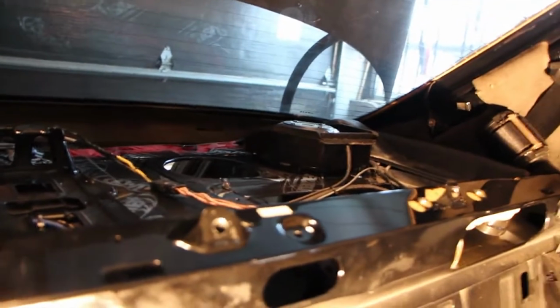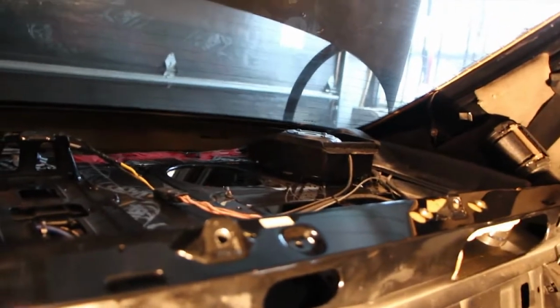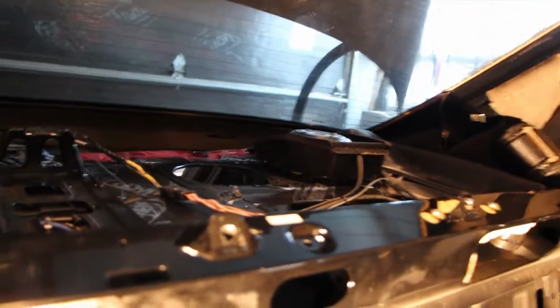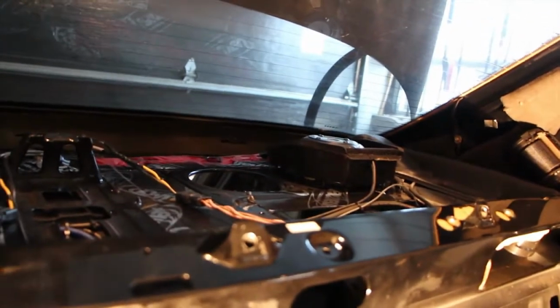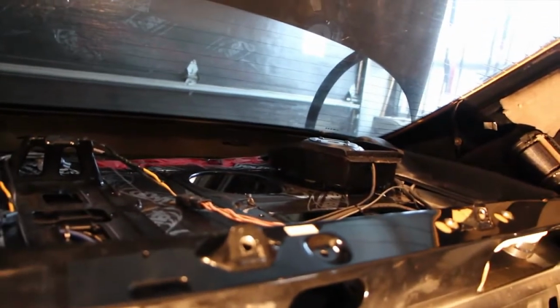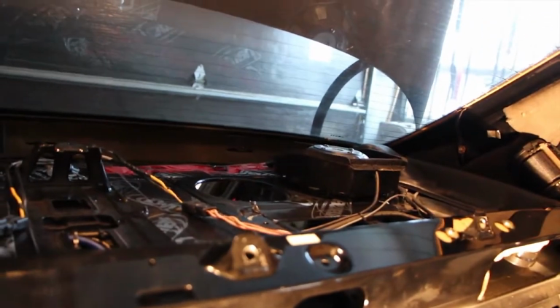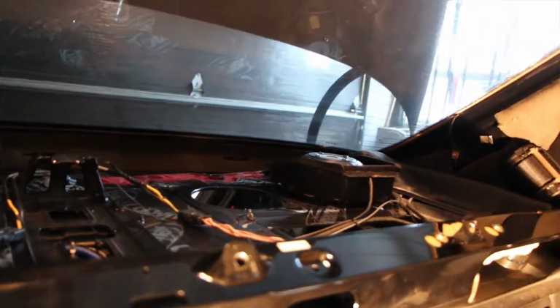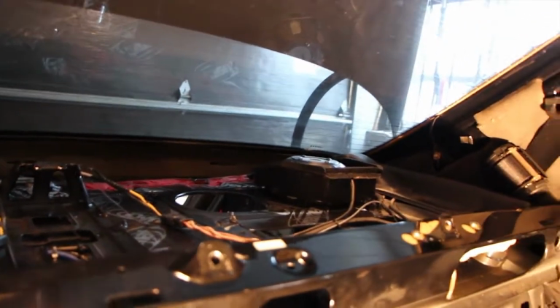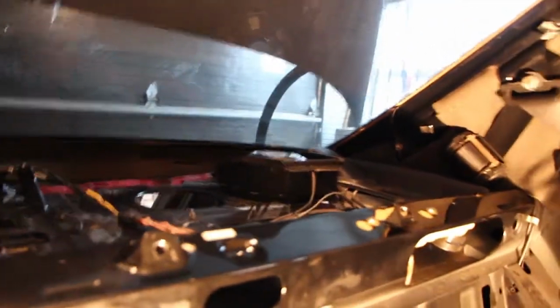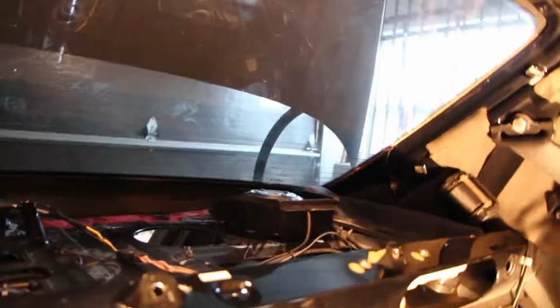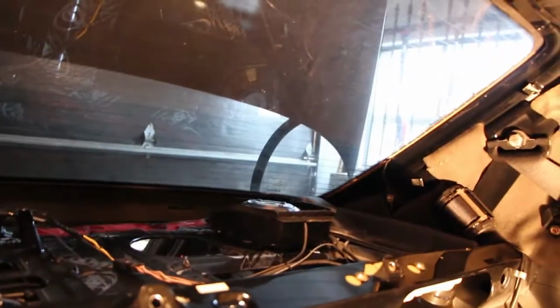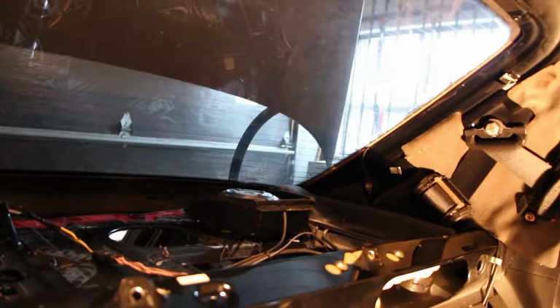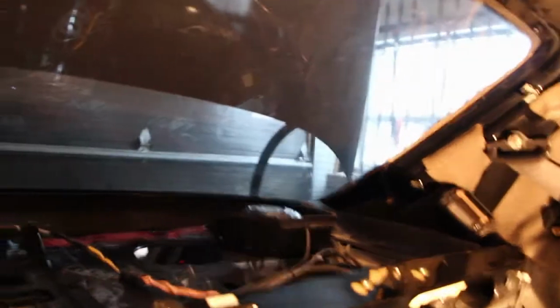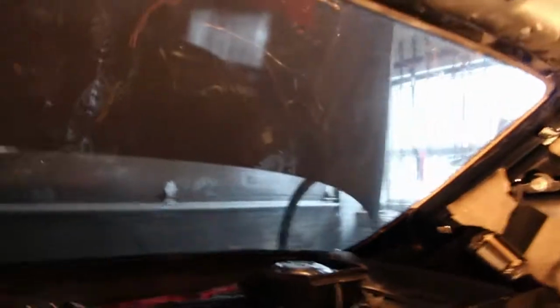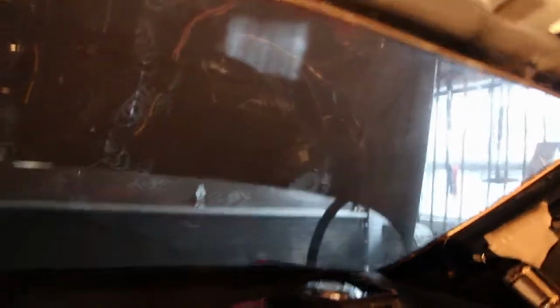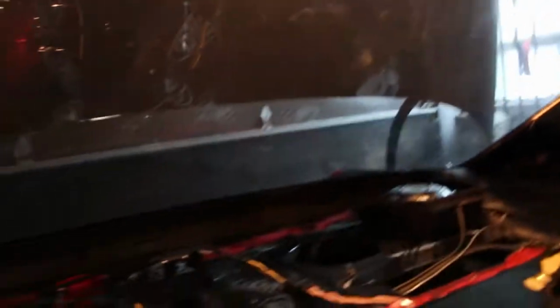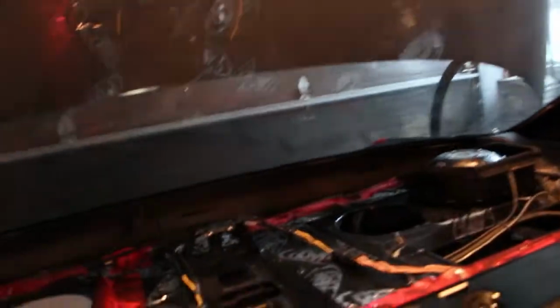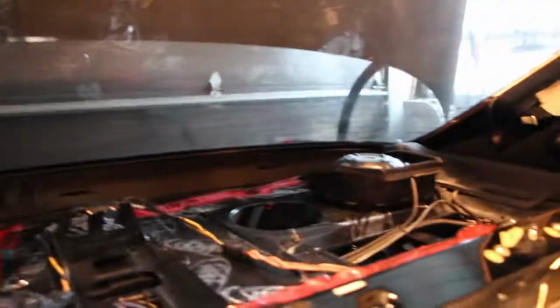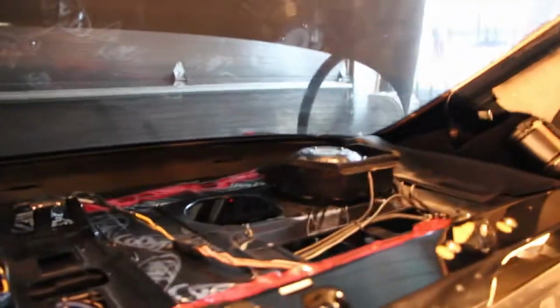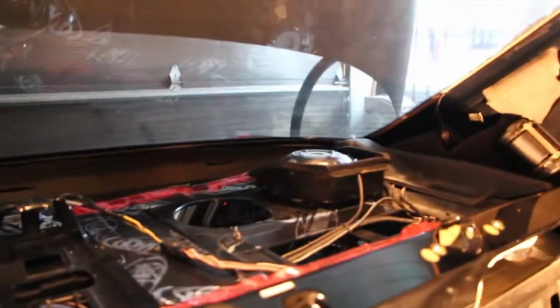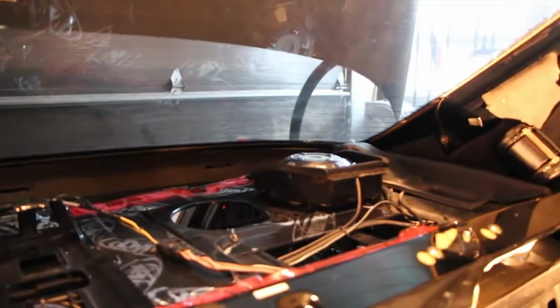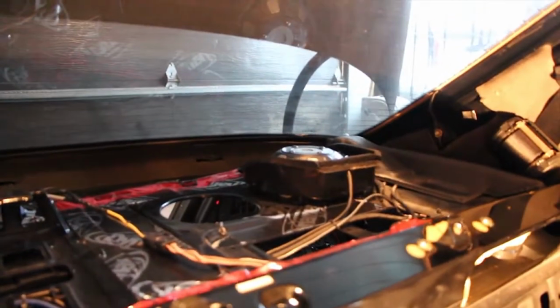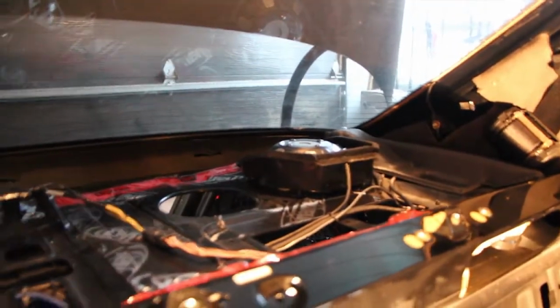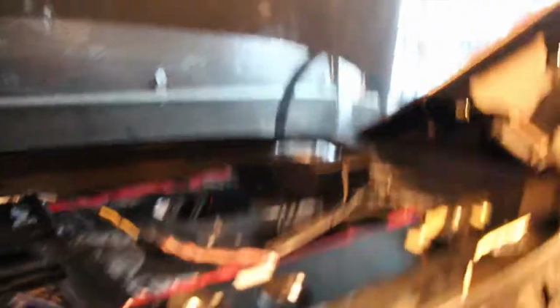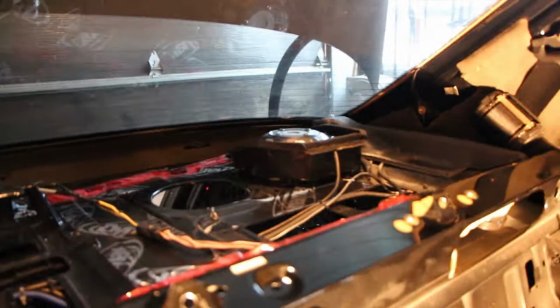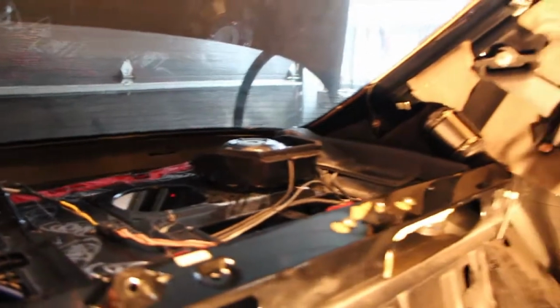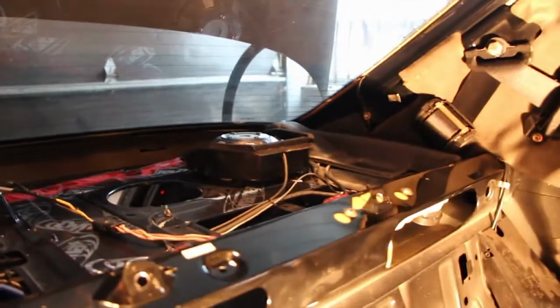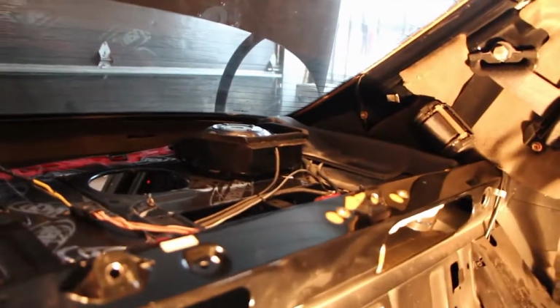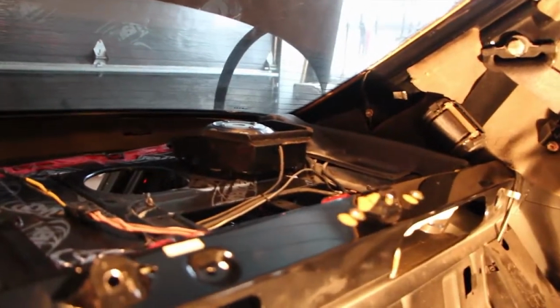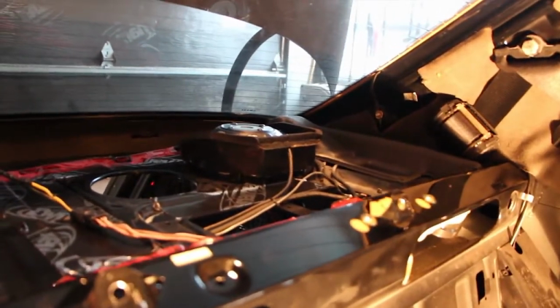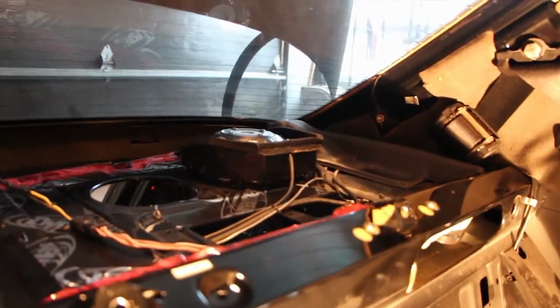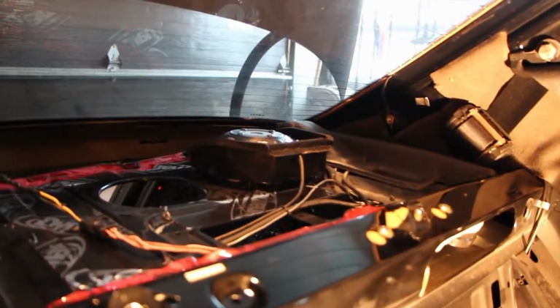This is one solution that's out there and I really love it, but it does have one drawback. These subs are a lot louder than you'd expect small 6.5-inch subs to be.